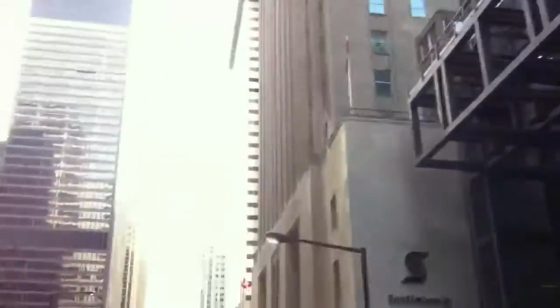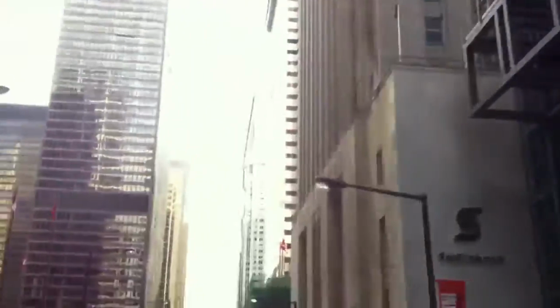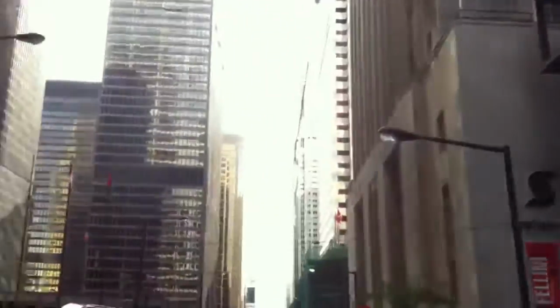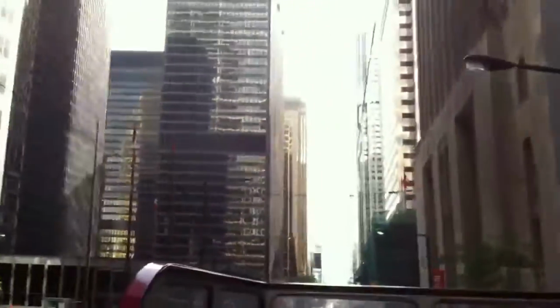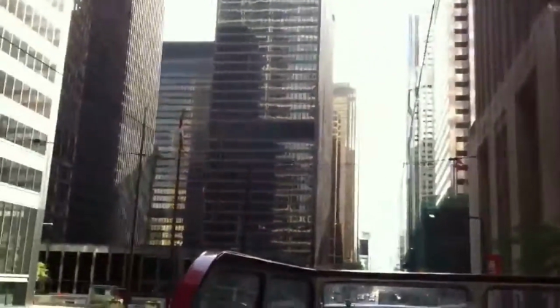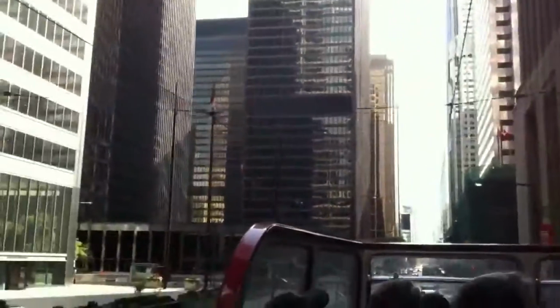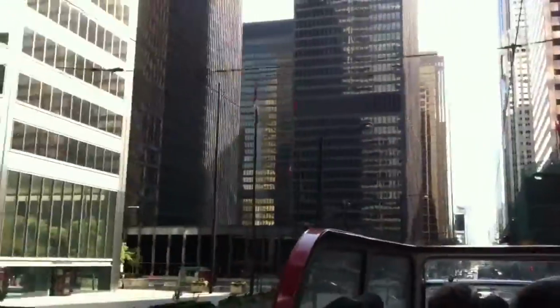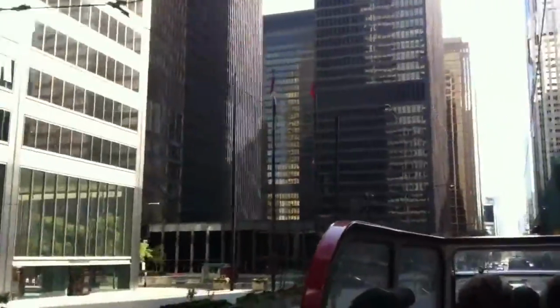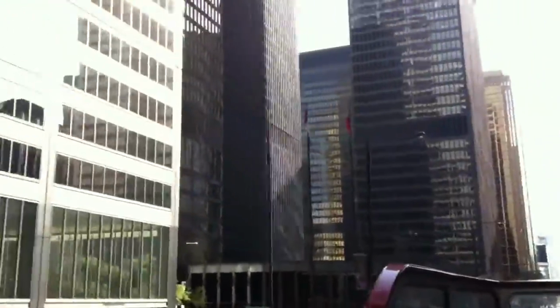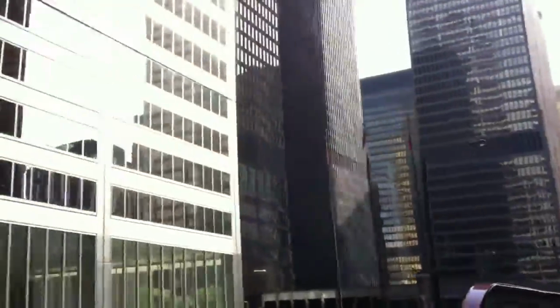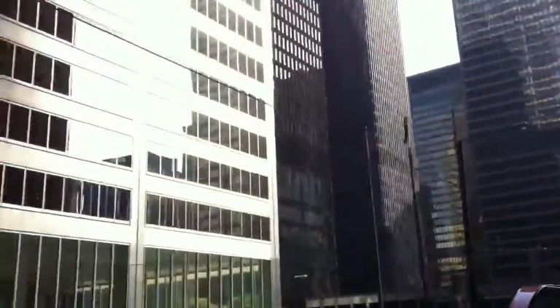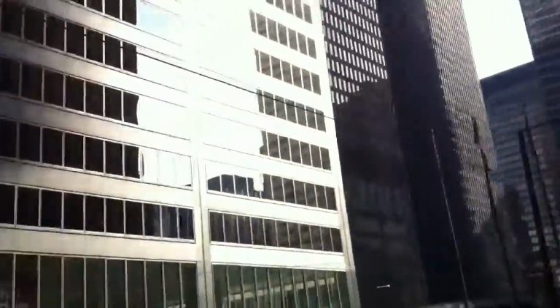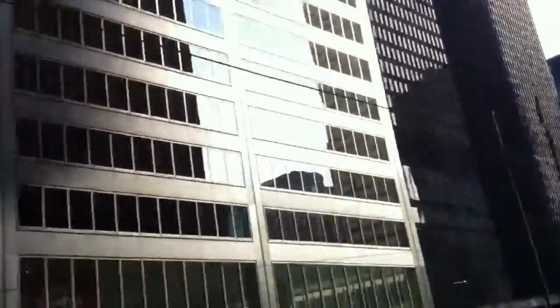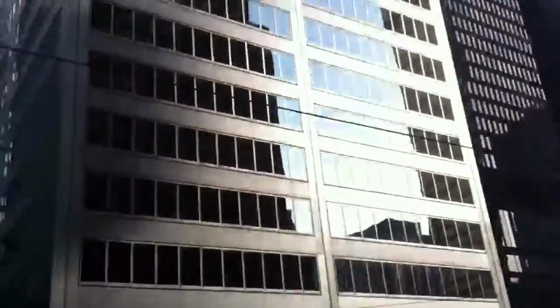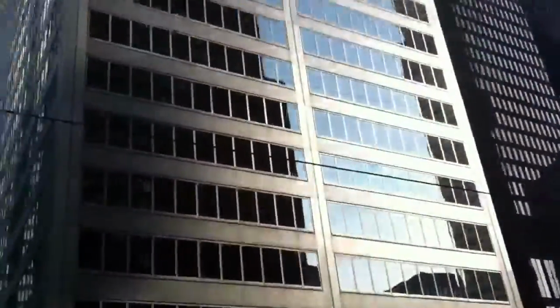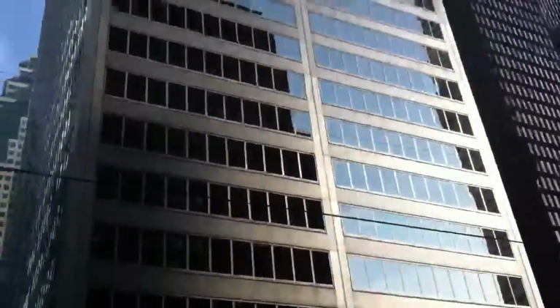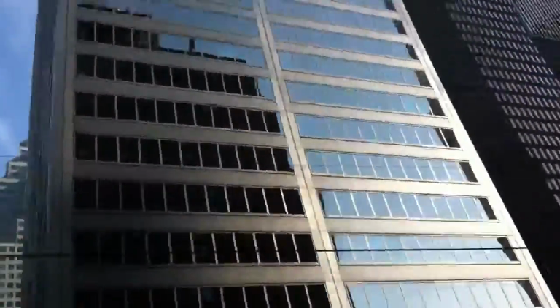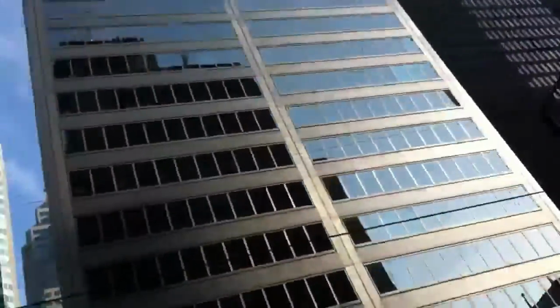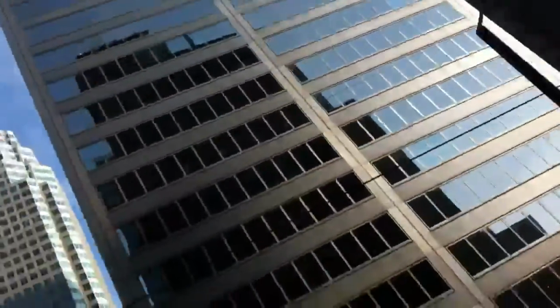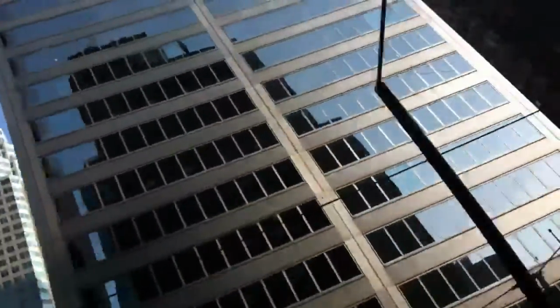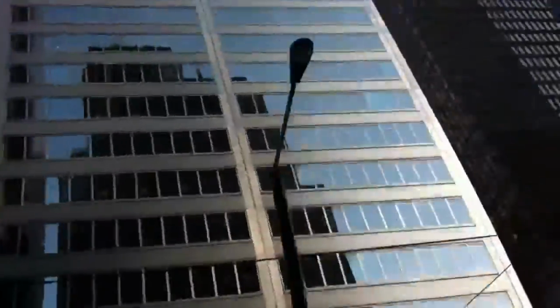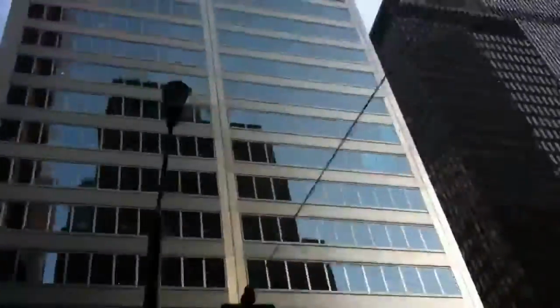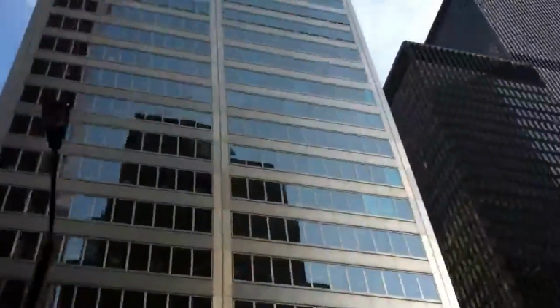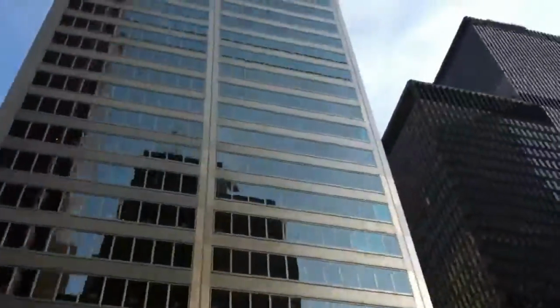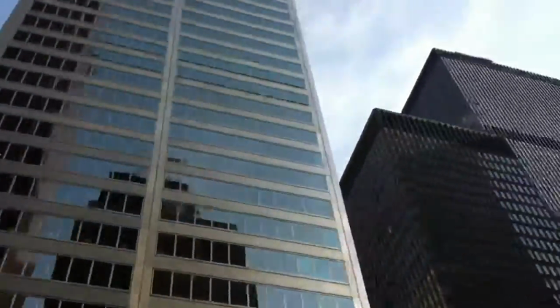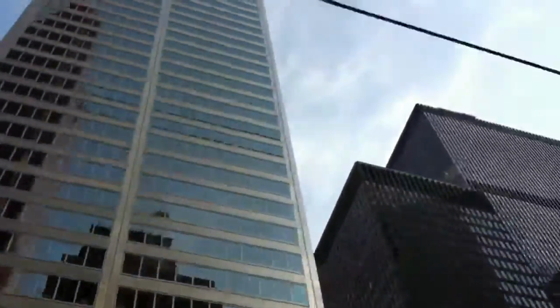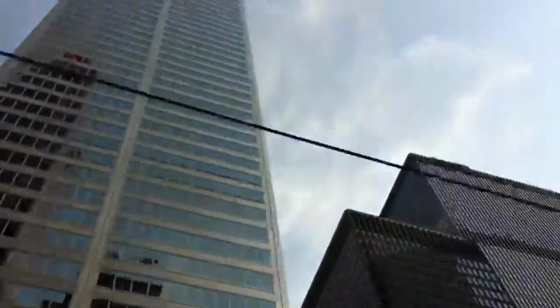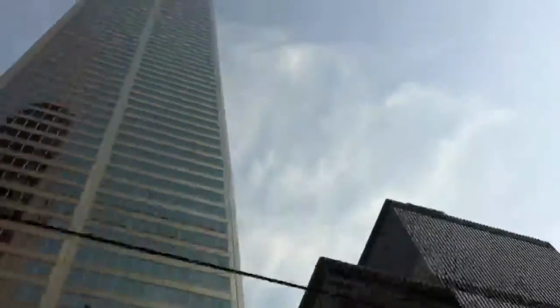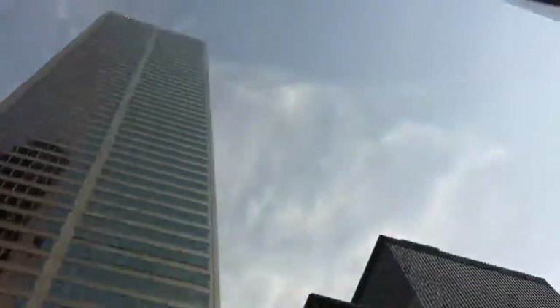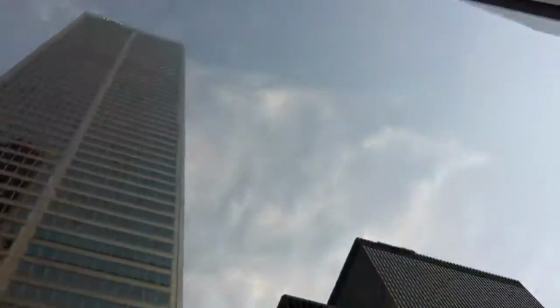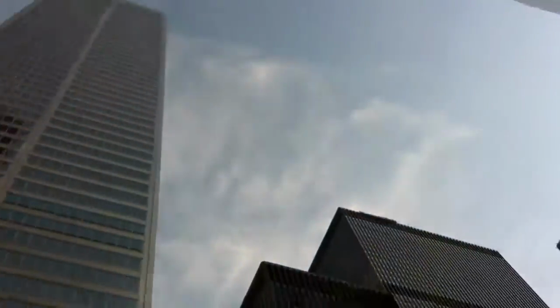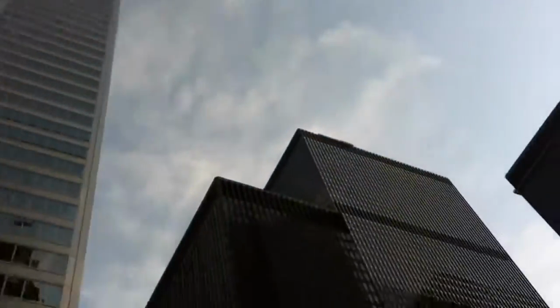On my left hand side, the Canadian Imperial Bank of Commerce. On my right hand side, Scotiabank. Right ahead, these black ominous towers are Toronto-Dominion Canada Trust.